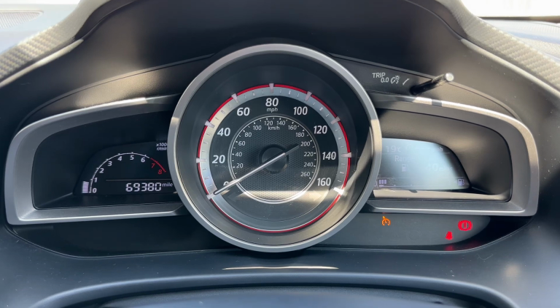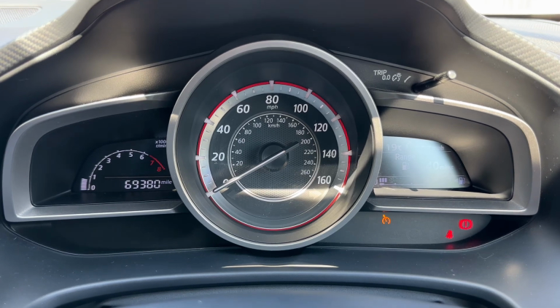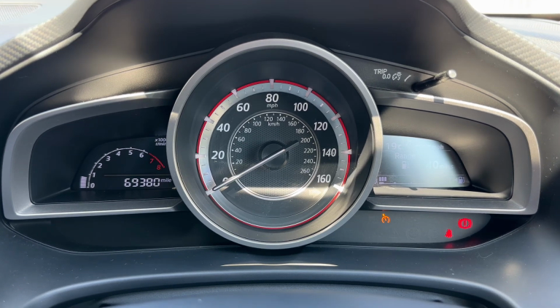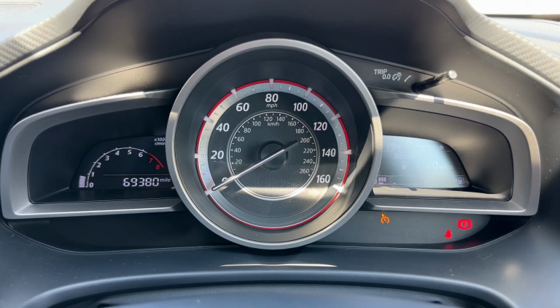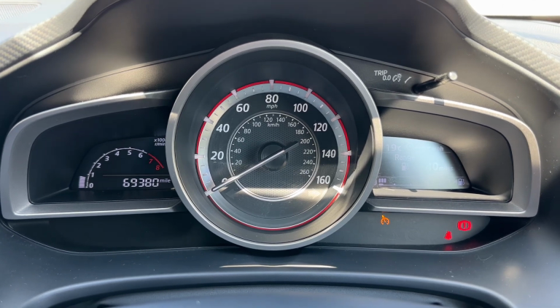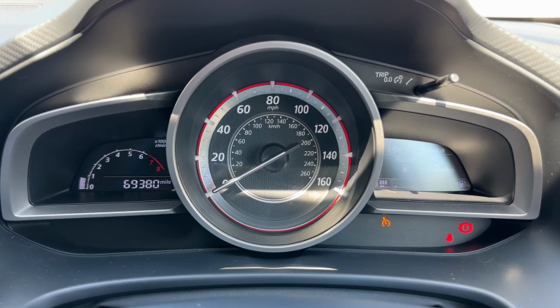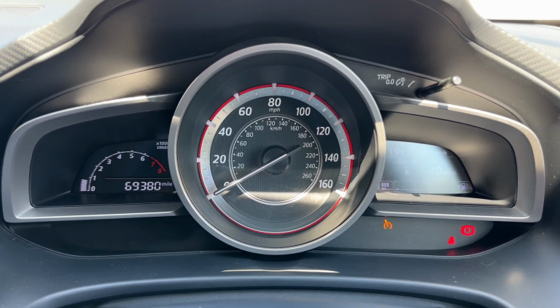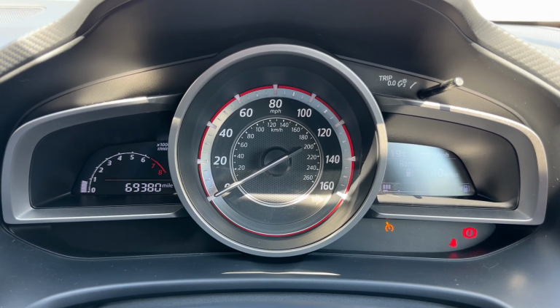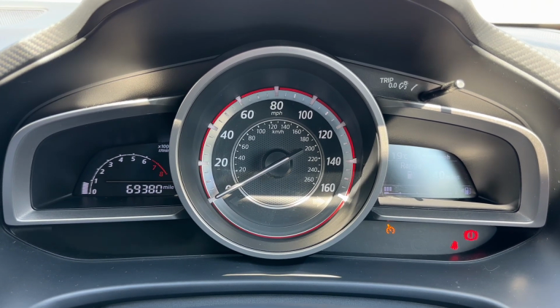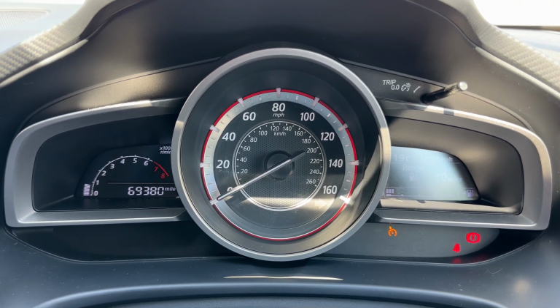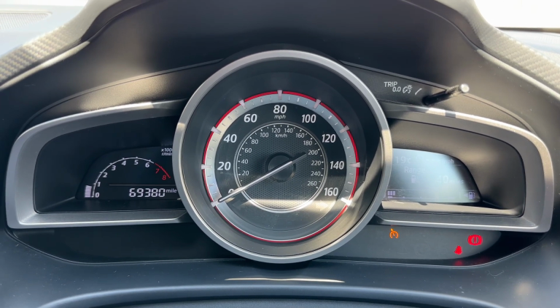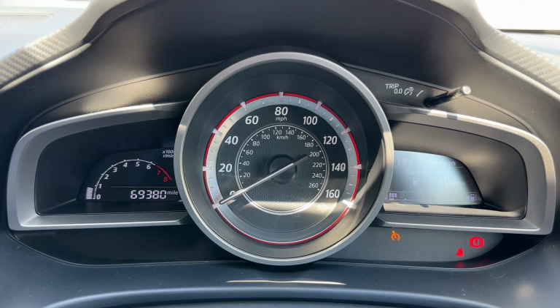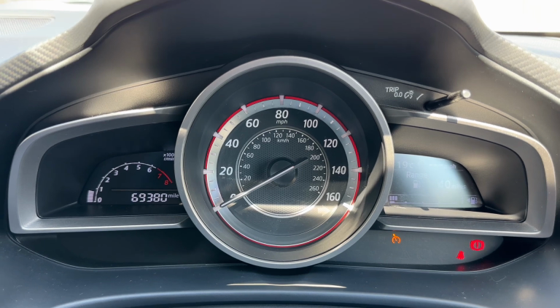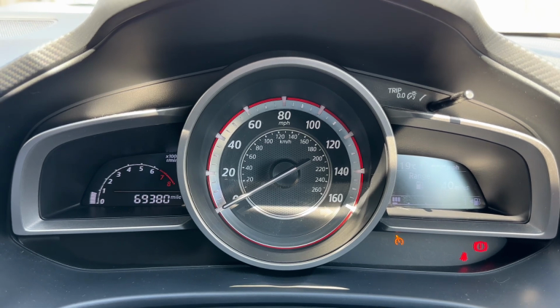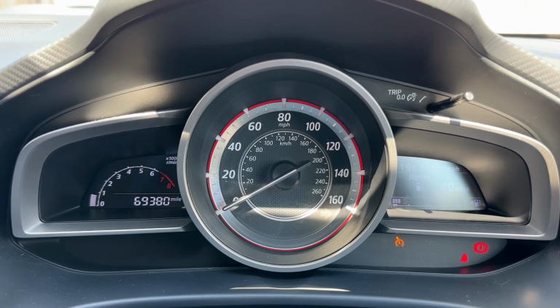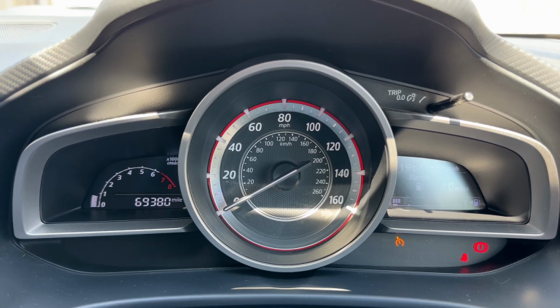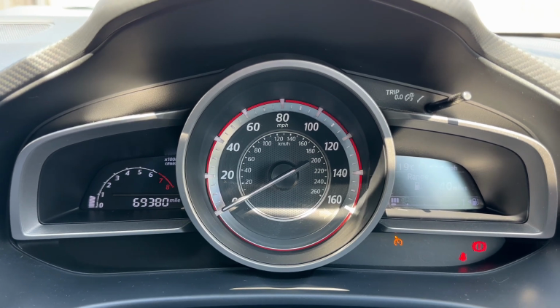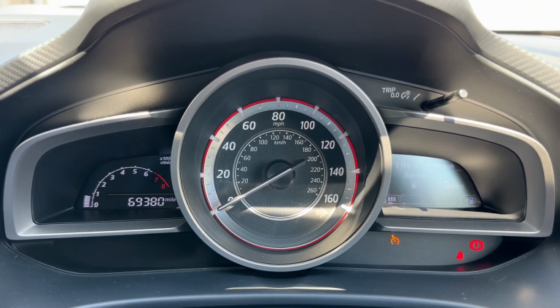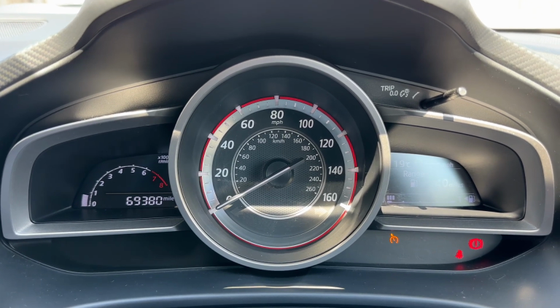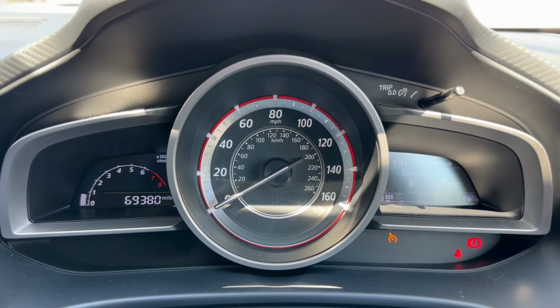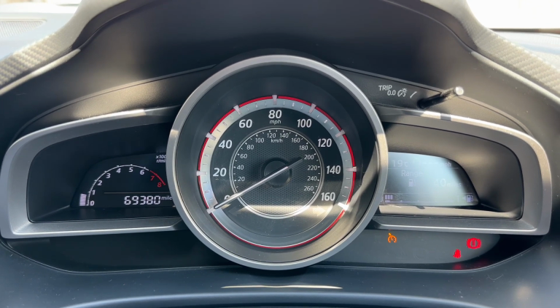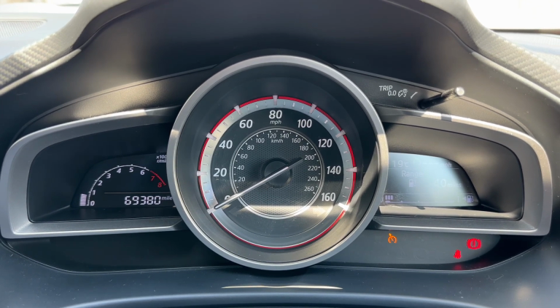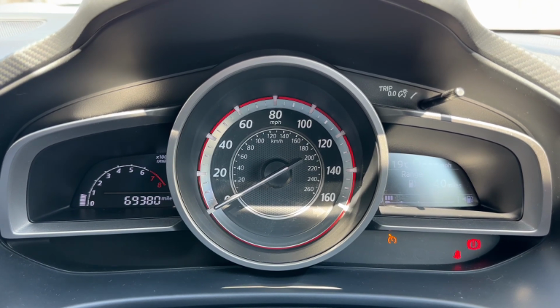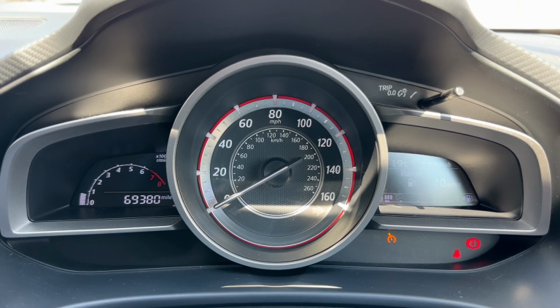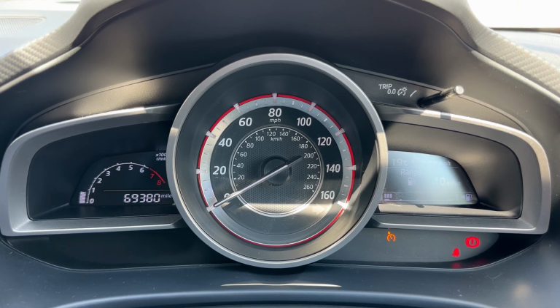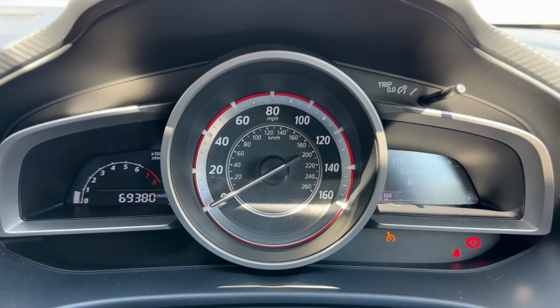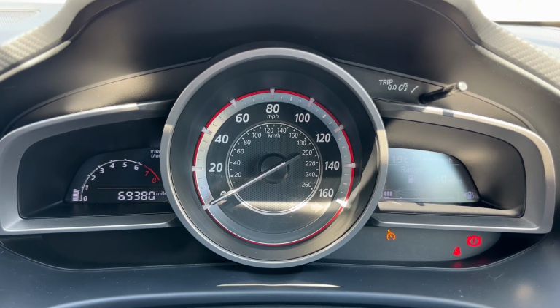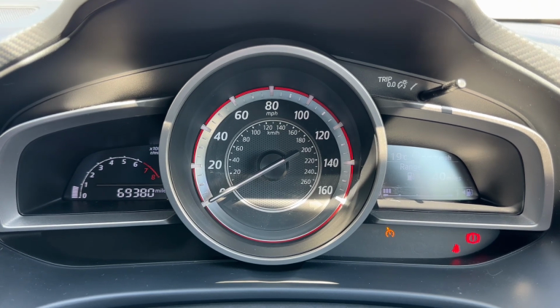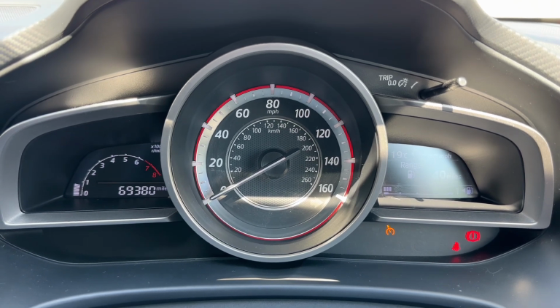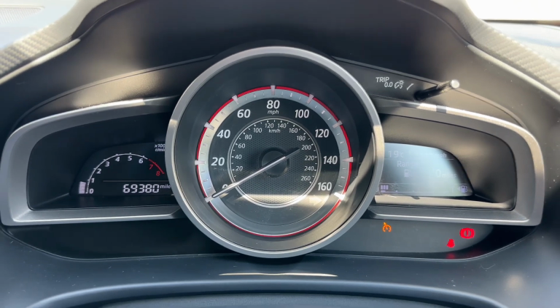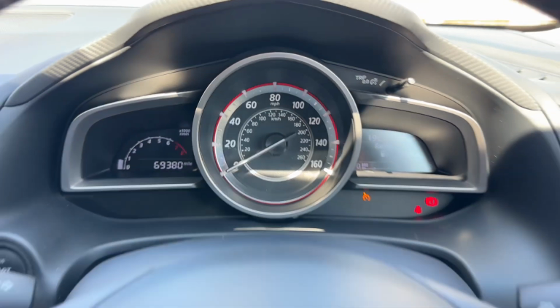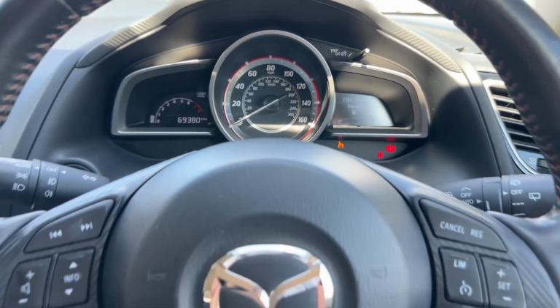Now that we're inside the car we're going to start with the dials. On the left hand side we have the rev counter and the total miles of the car which is 69,380. We have the speedometer in the centre and over on the right hand side the fuel gauge and trip computer.